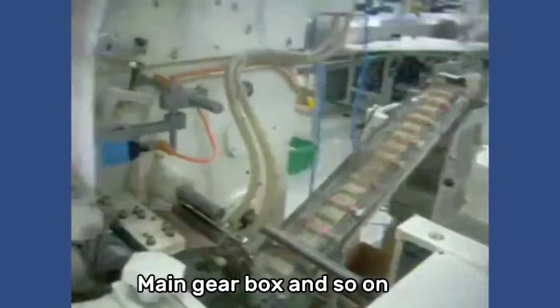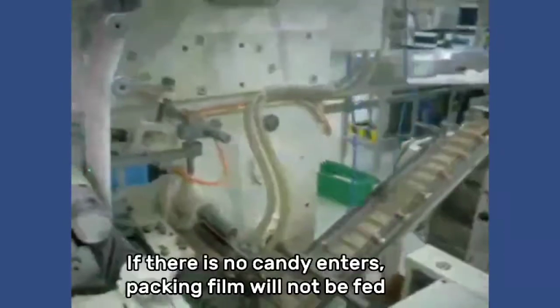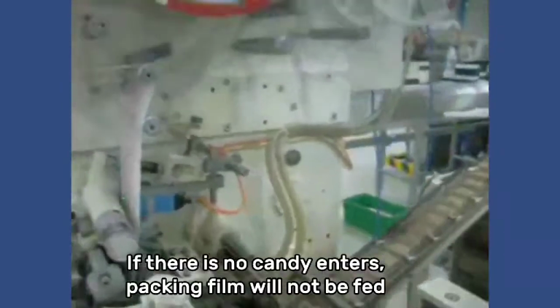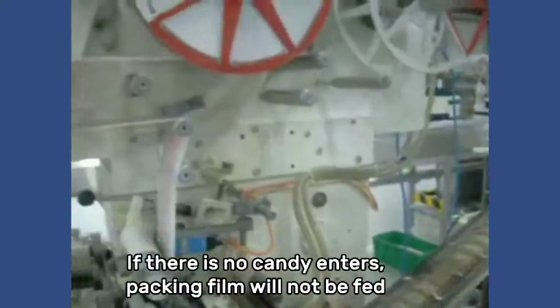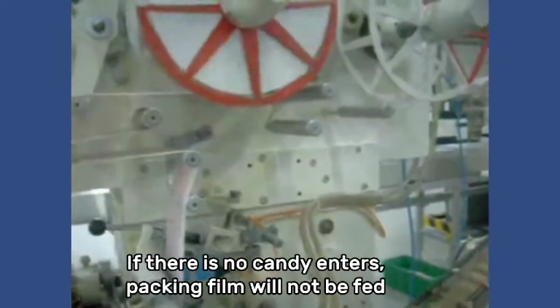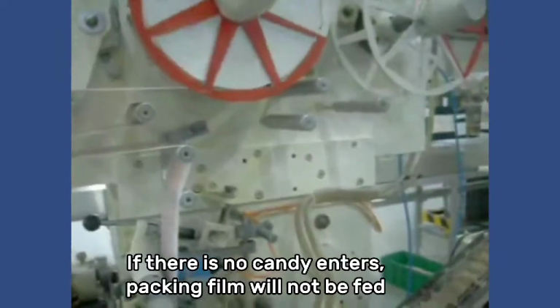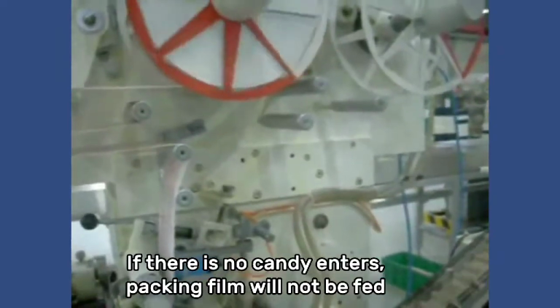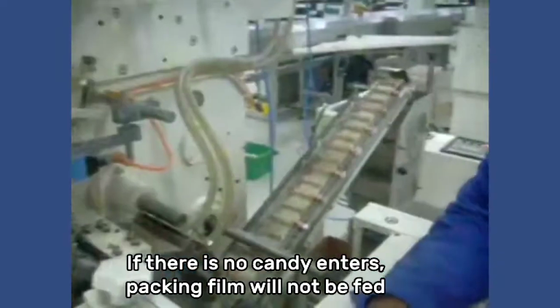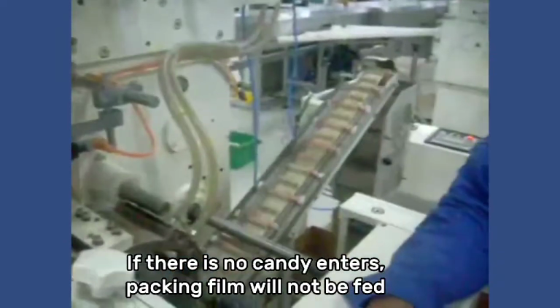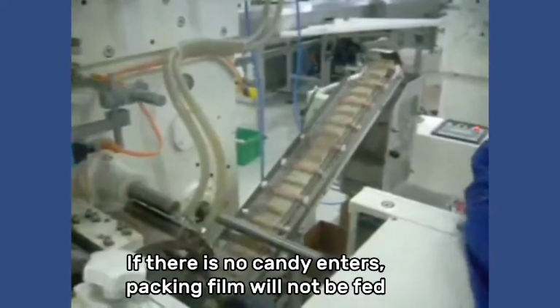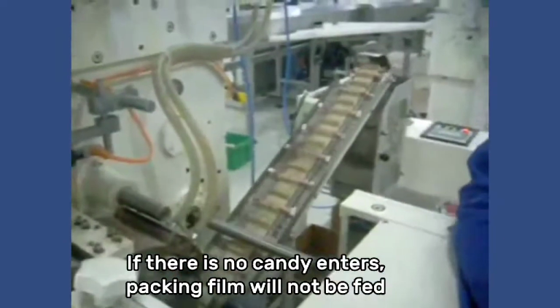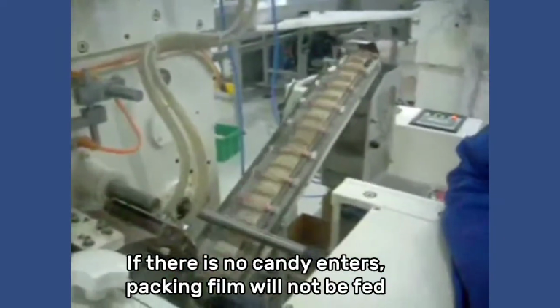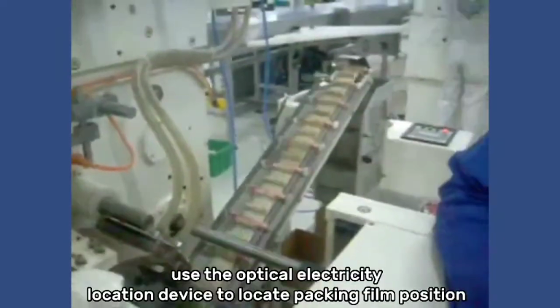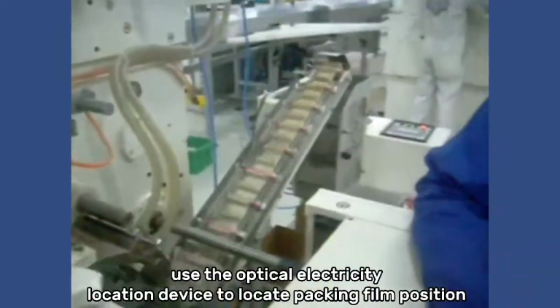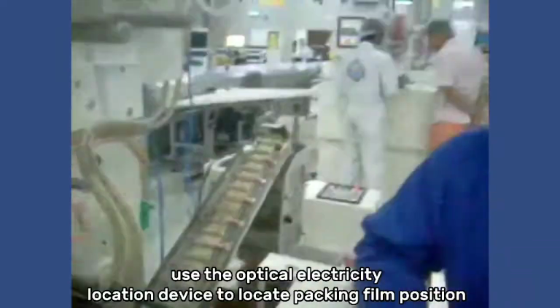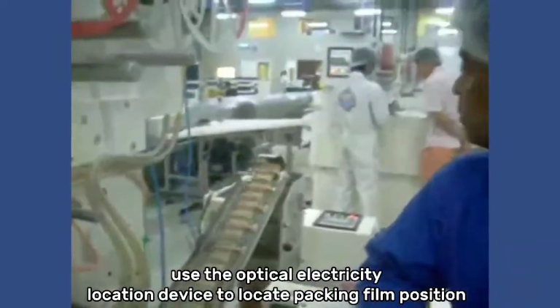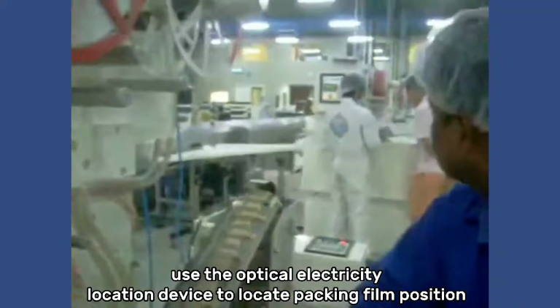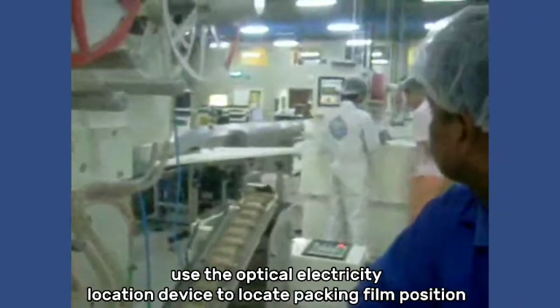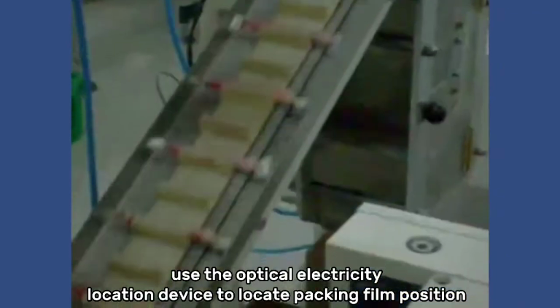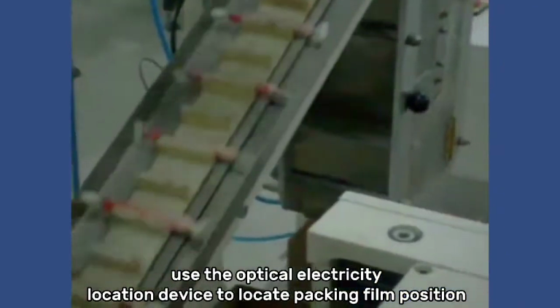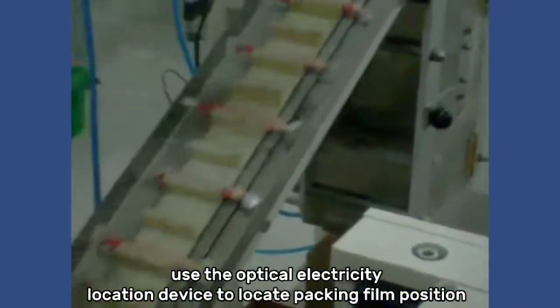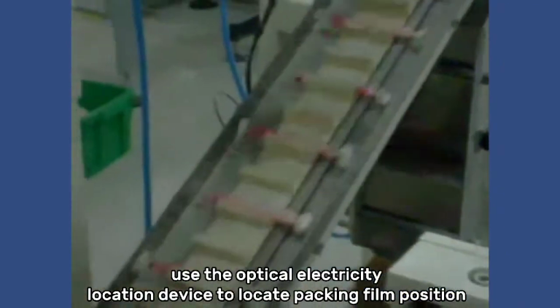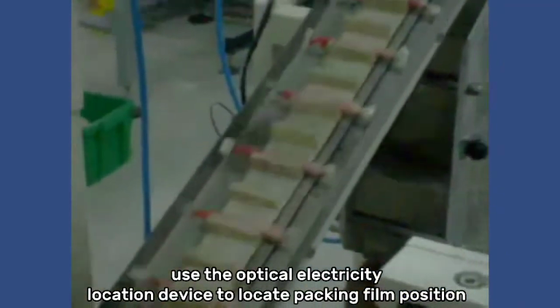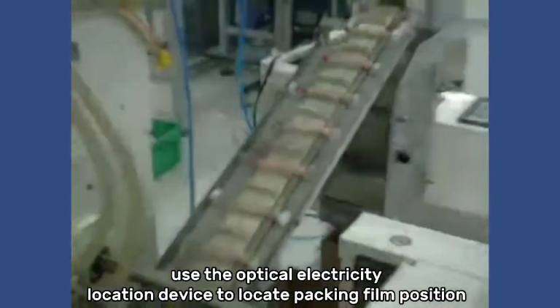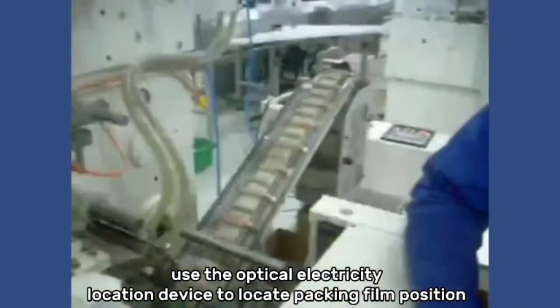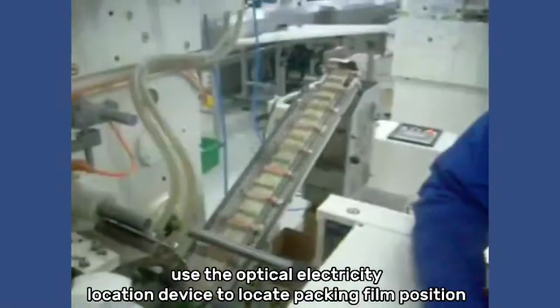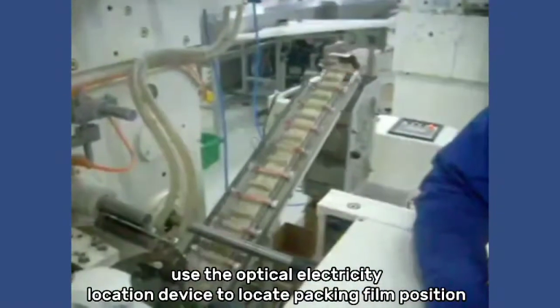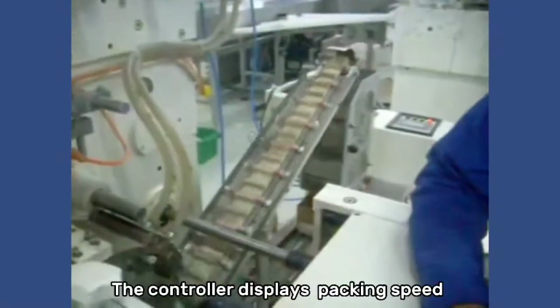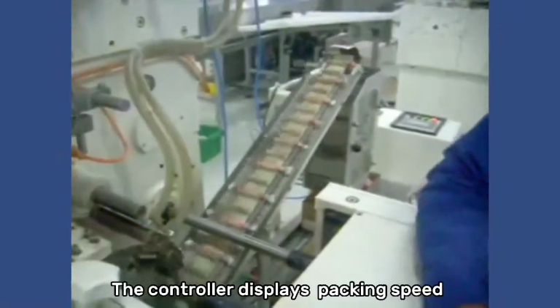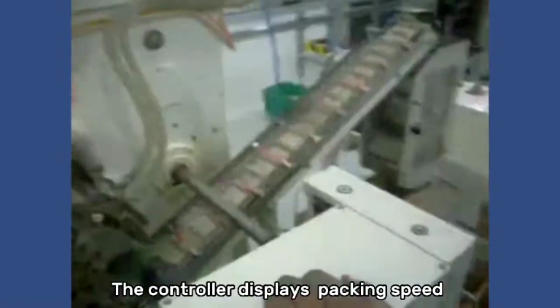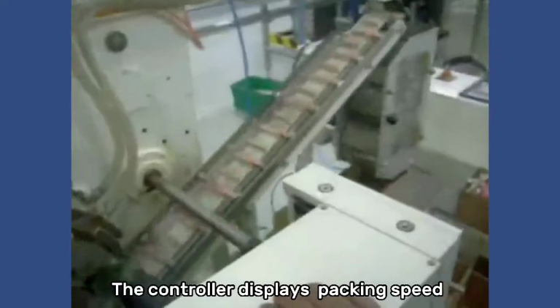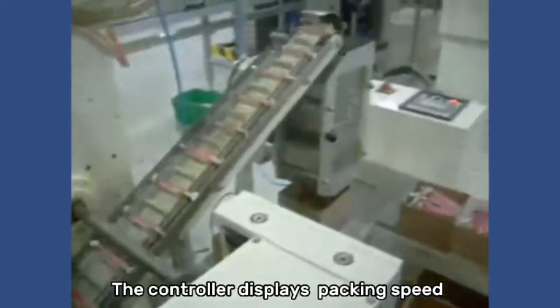If there is no candy entering, Packing Film will not be fed. Use the Optical Electricity Location Device to locate Packing Film Position. The controller displays Packing Speed.